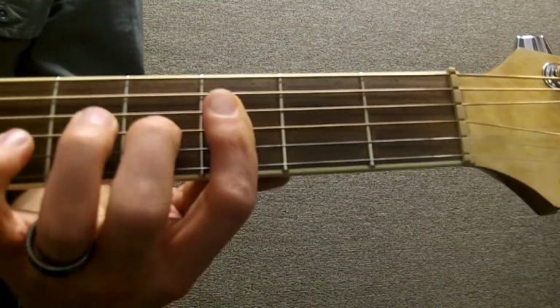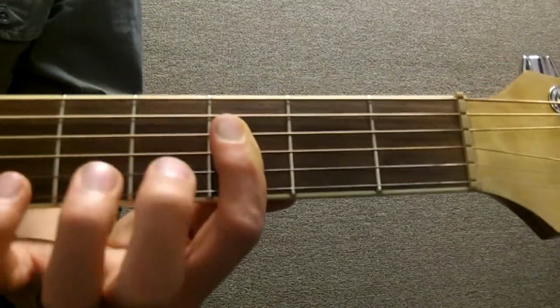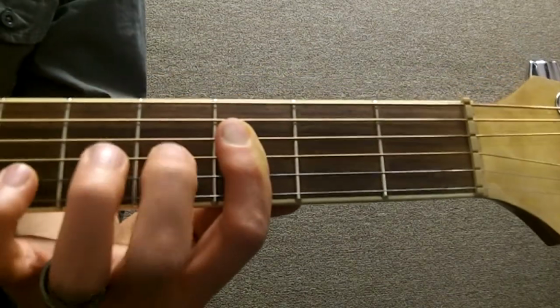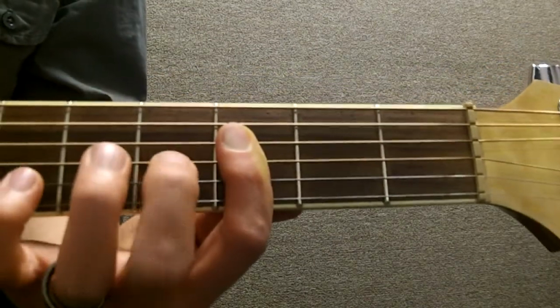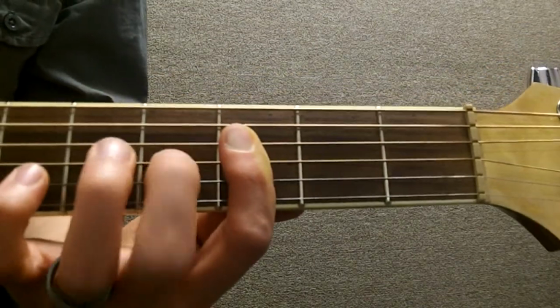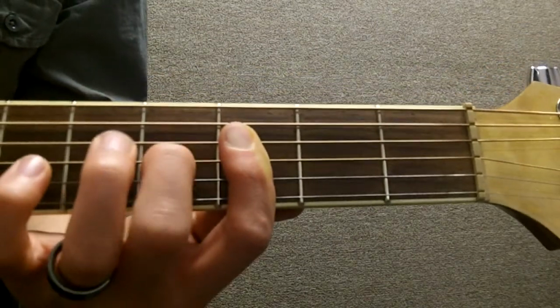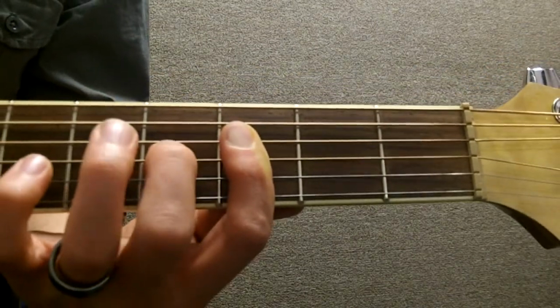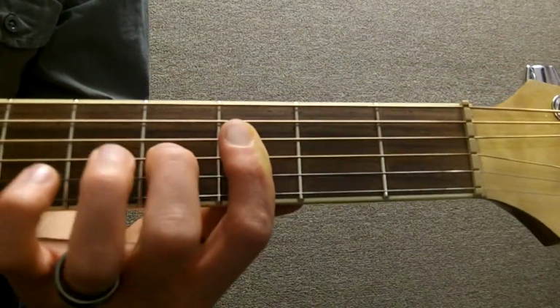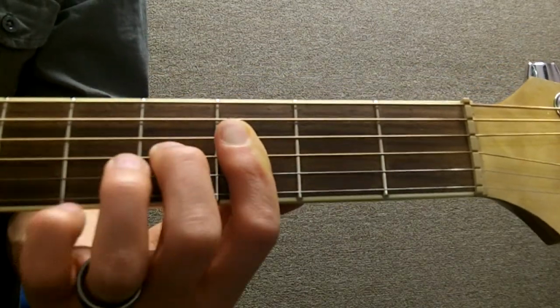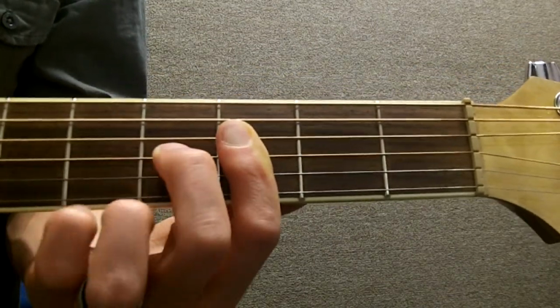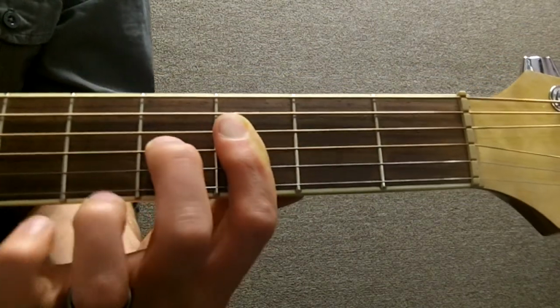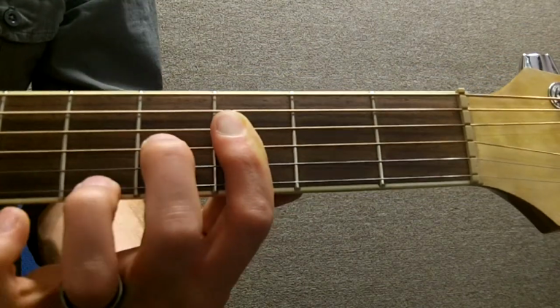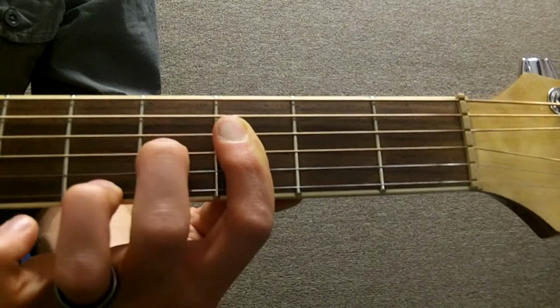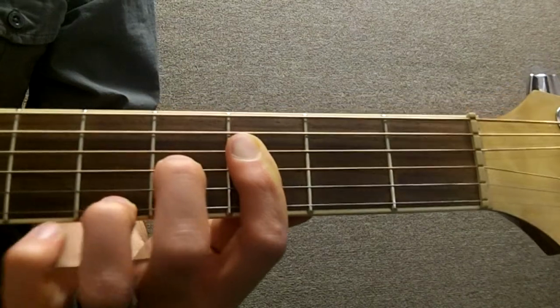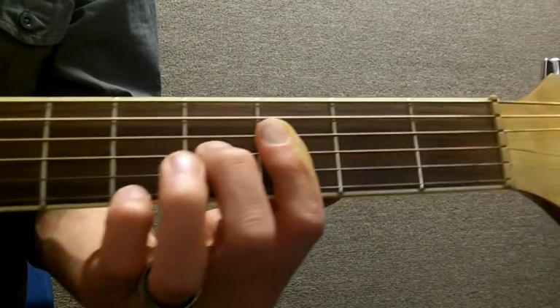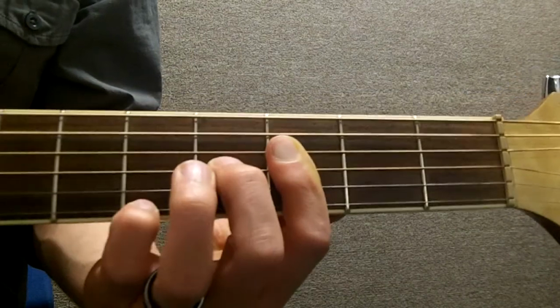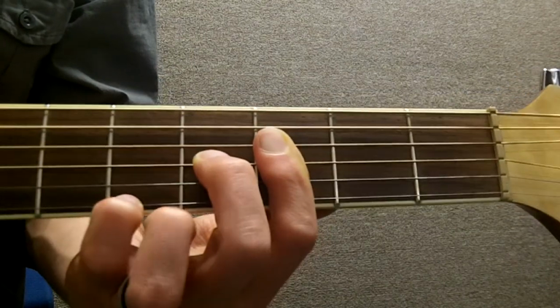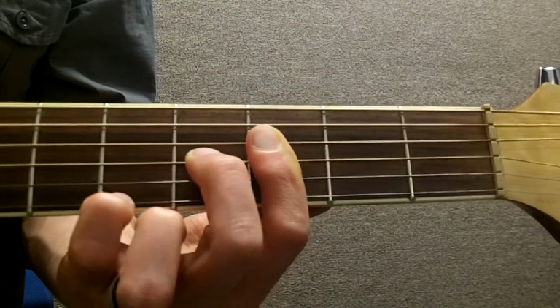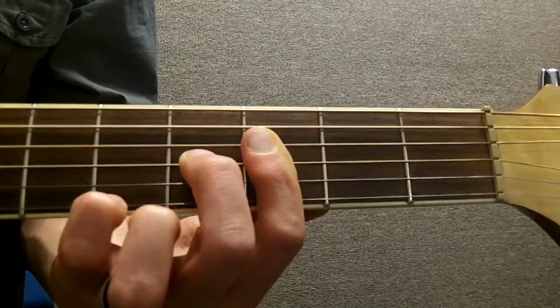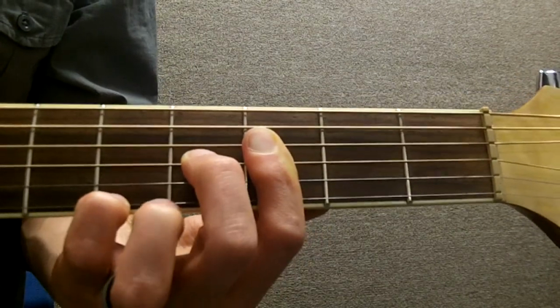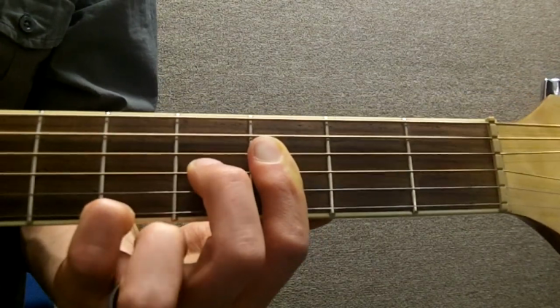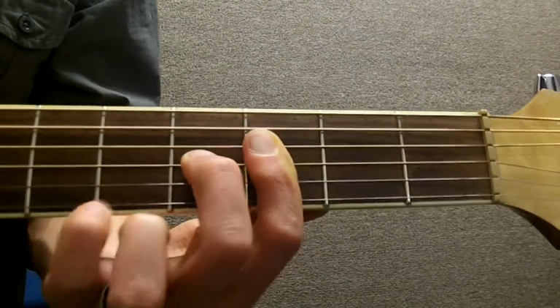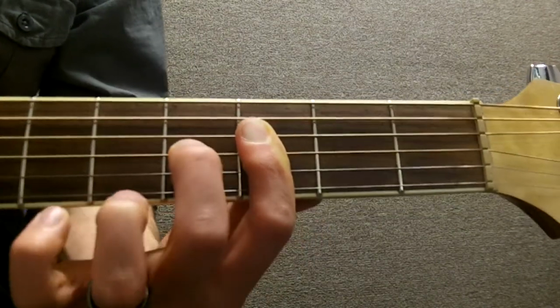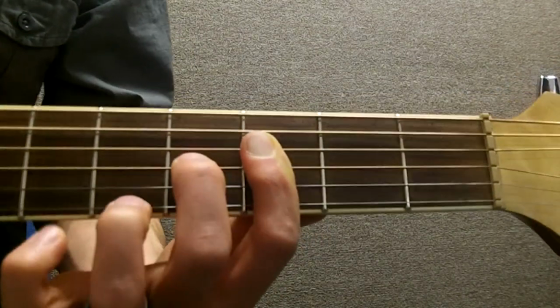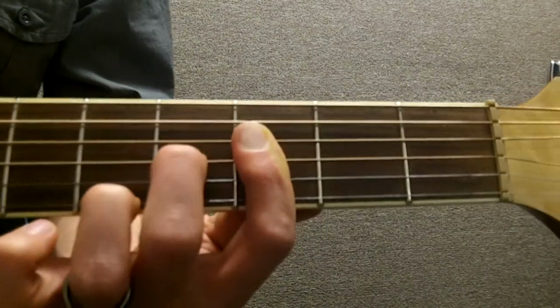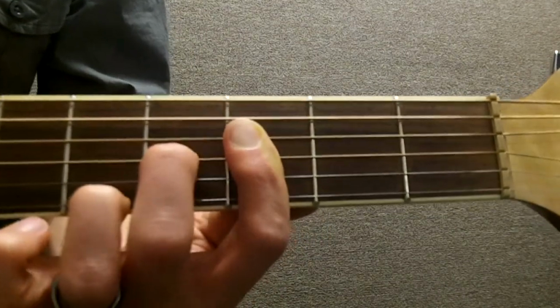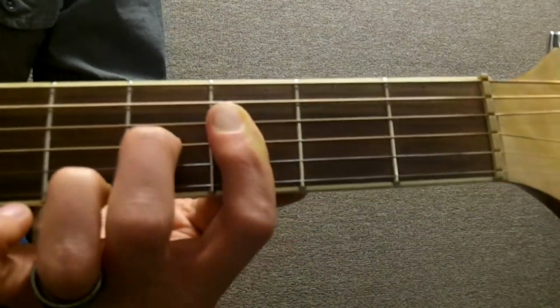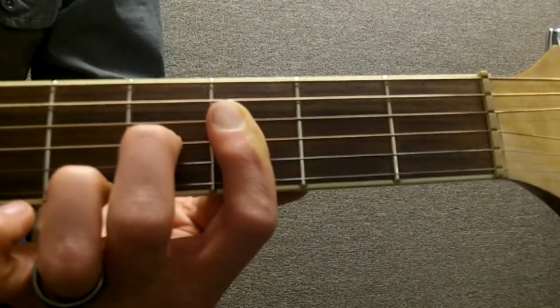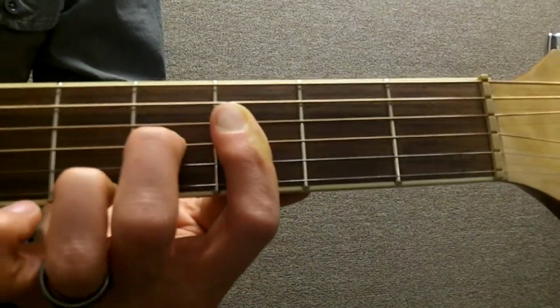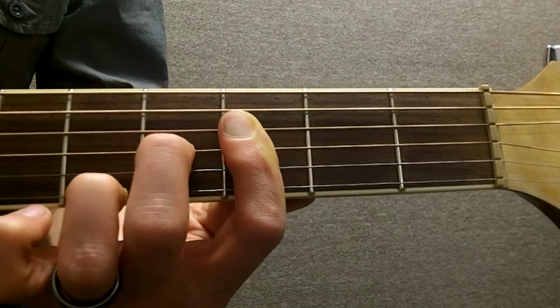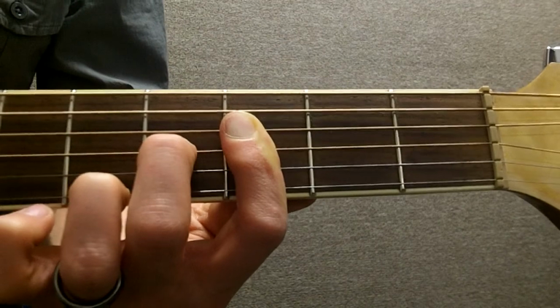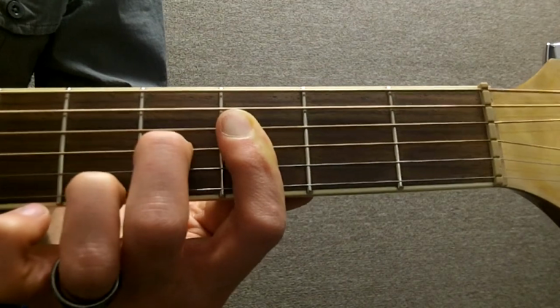Then we take our middle finger and hit the 4th fret of the G. We also take either our 3rd or our 4th finger and hit the 5th fret of the E, and strum just those strings.